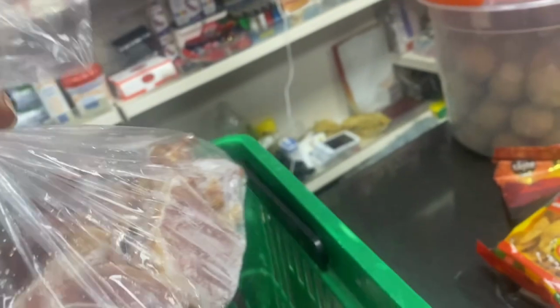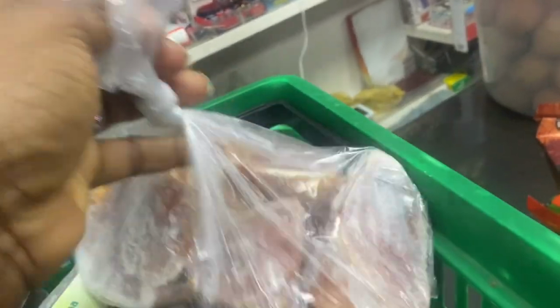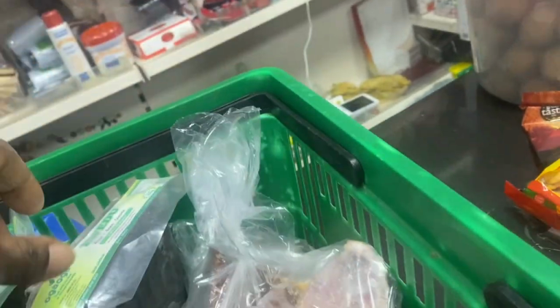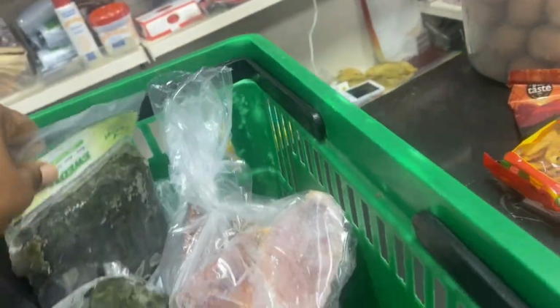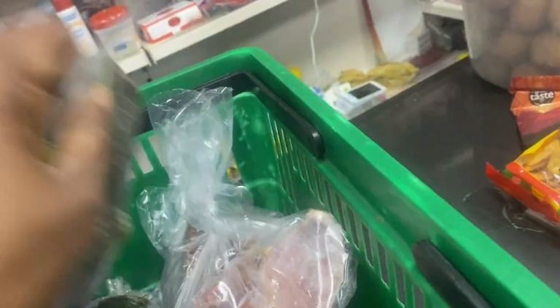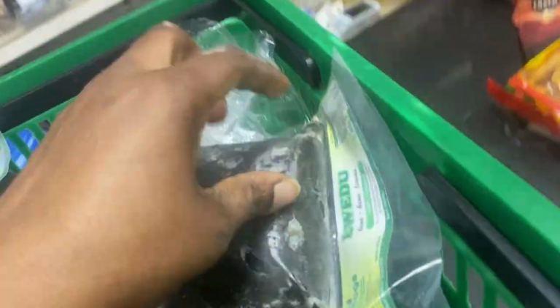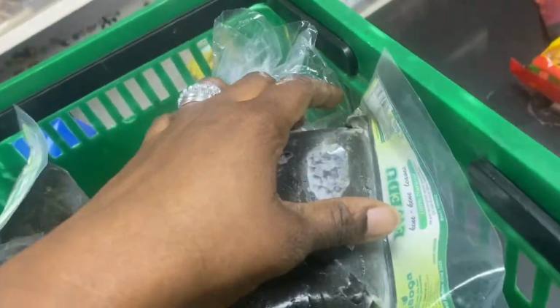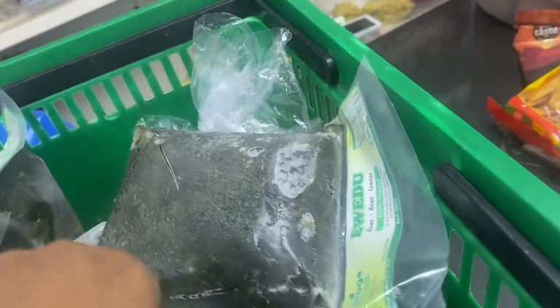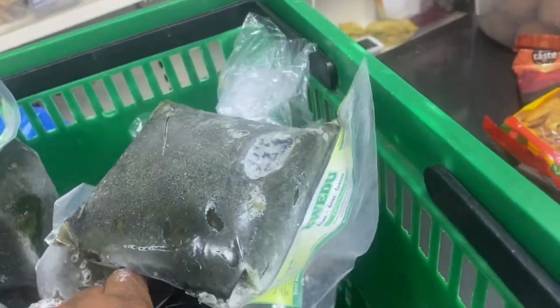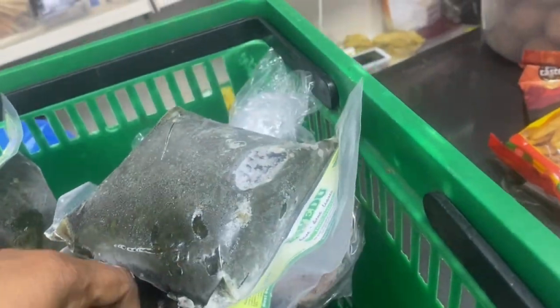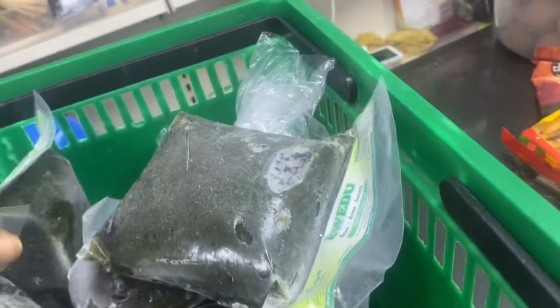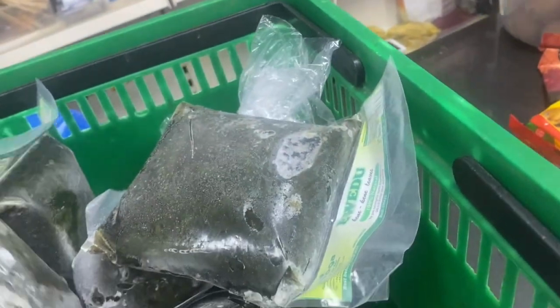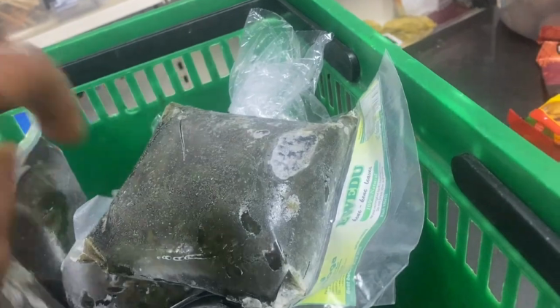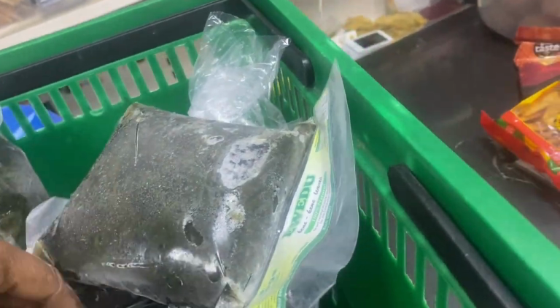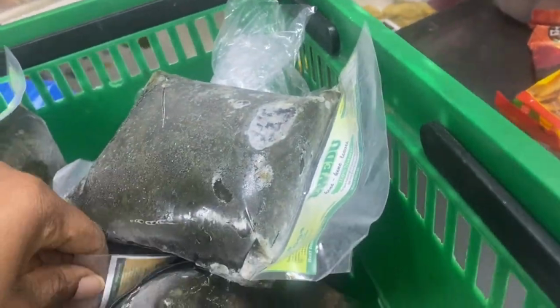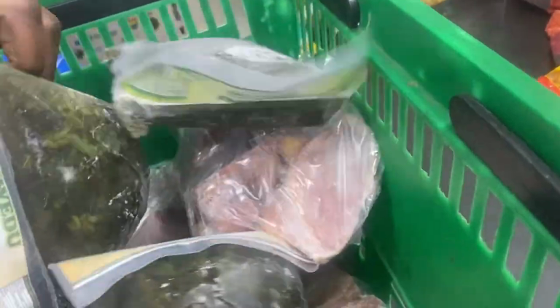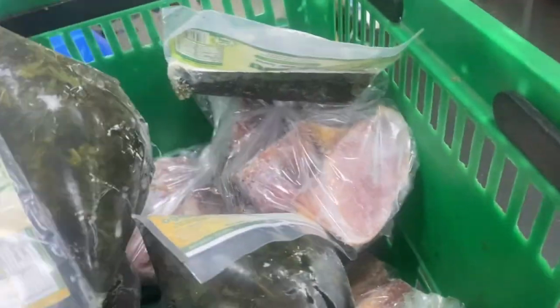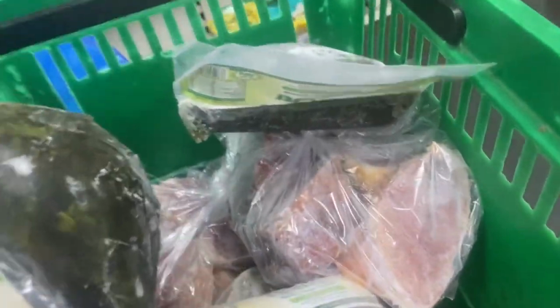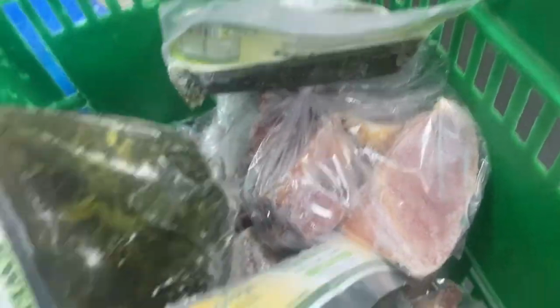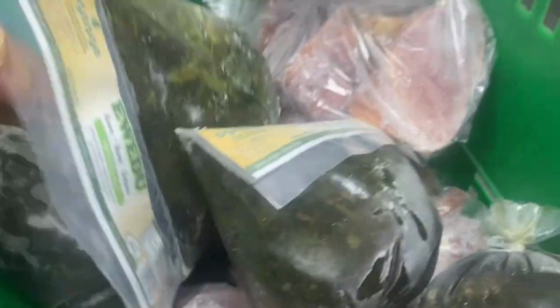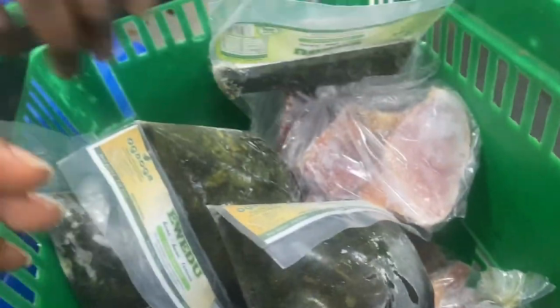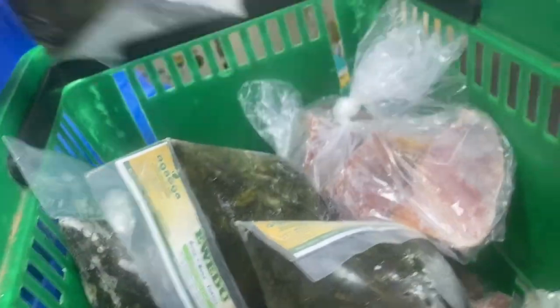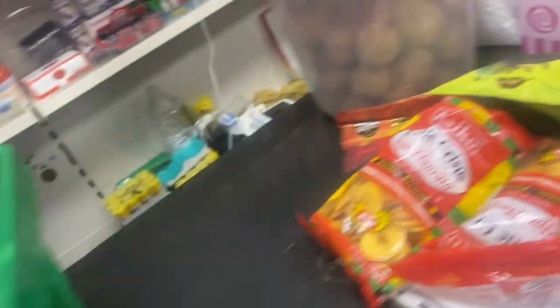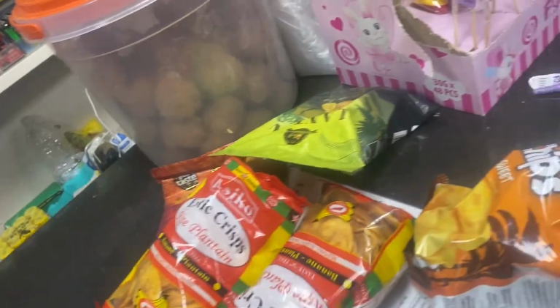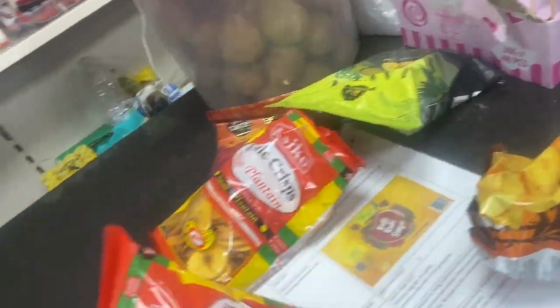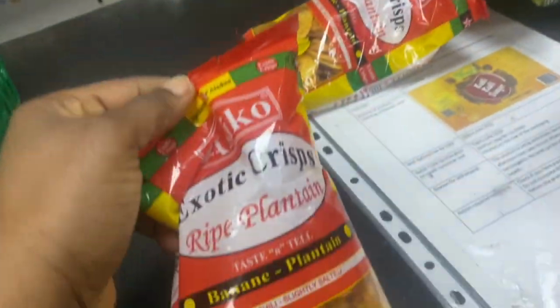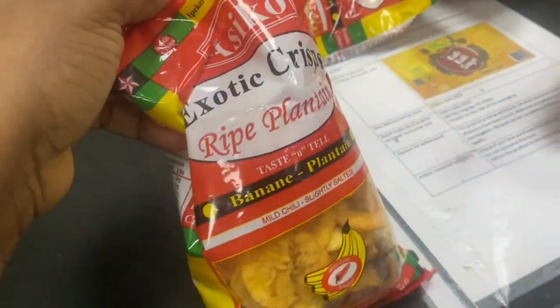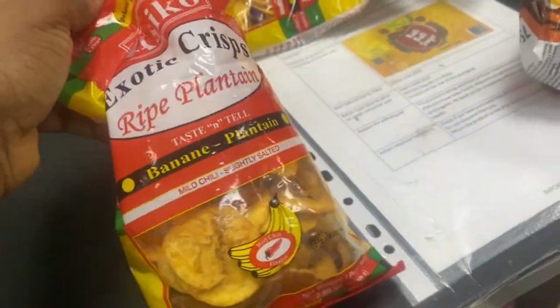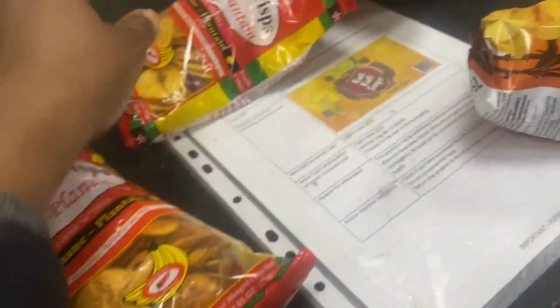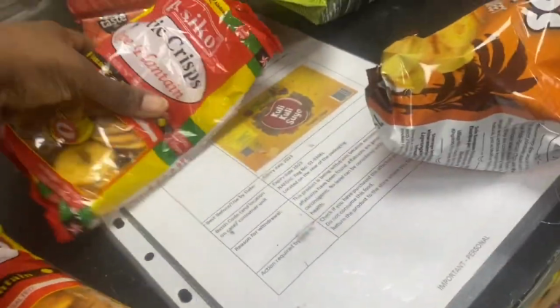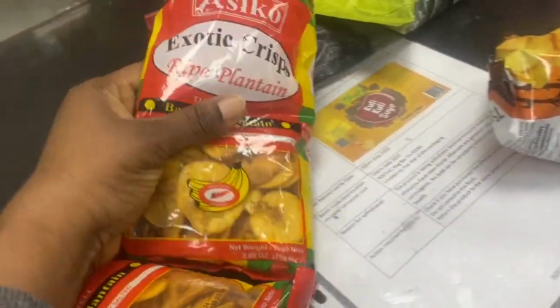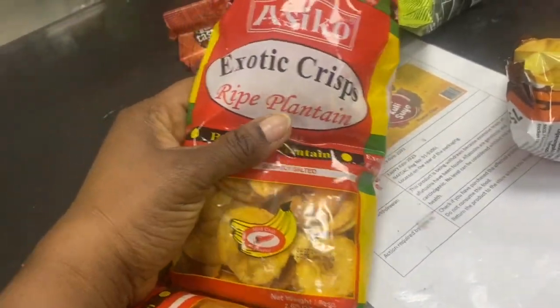This is the smoked turkey, and the shop has a lot. Everything that we've been needing as Africans — he has plantain as well, but I didn't buy that. I decided to pick up some plantain chips instead.